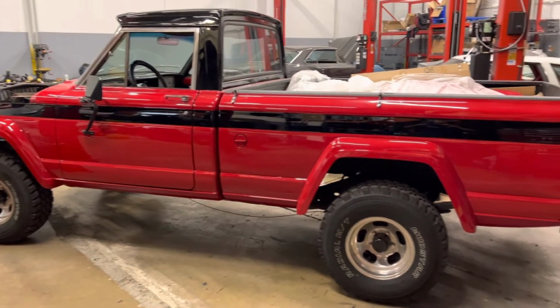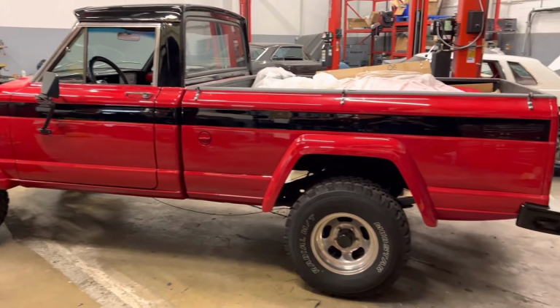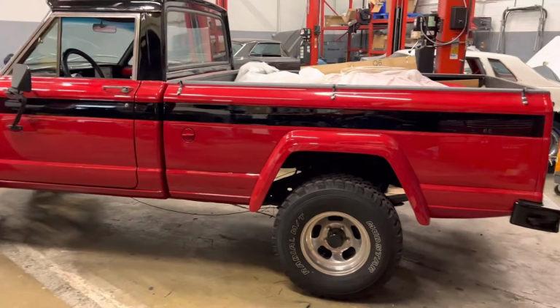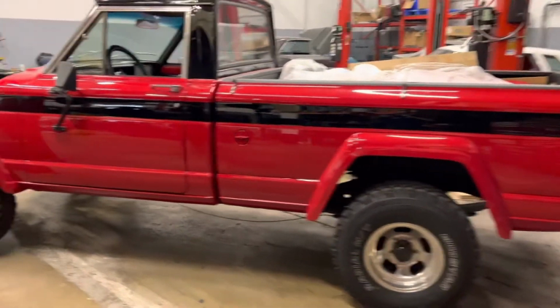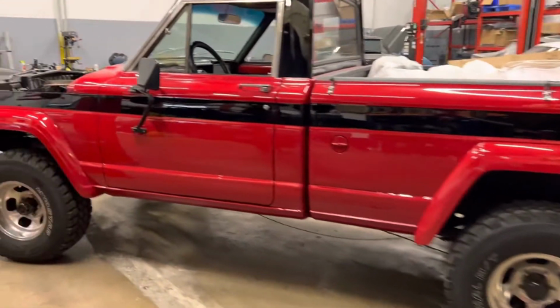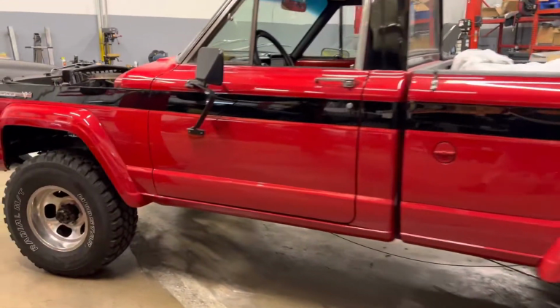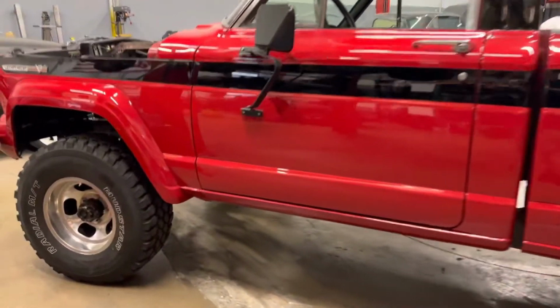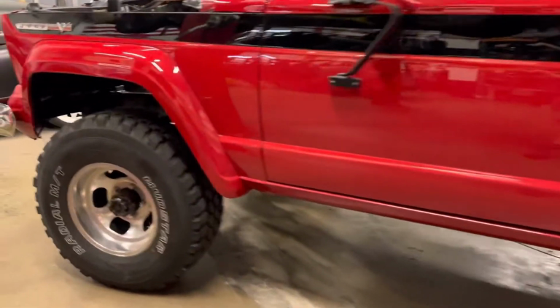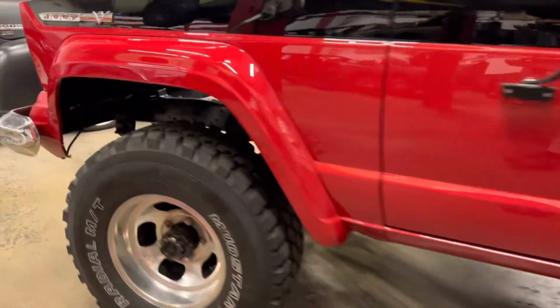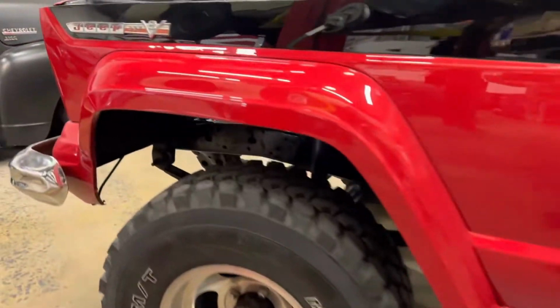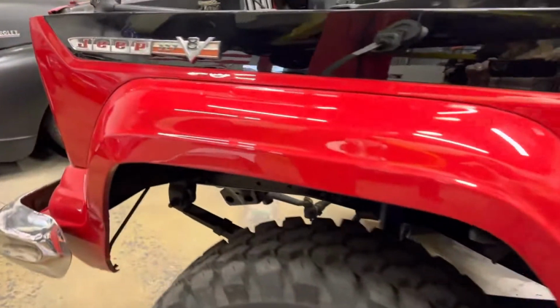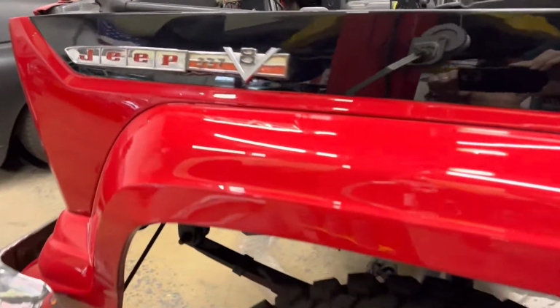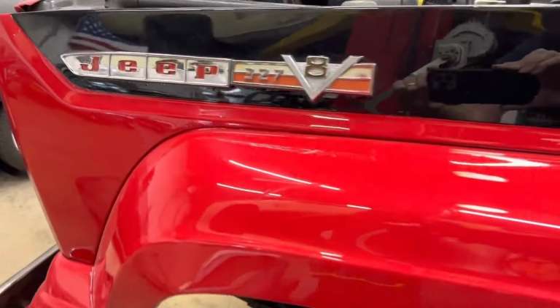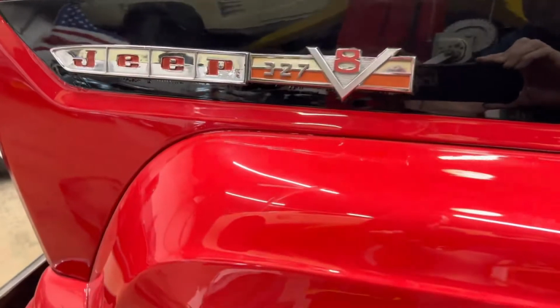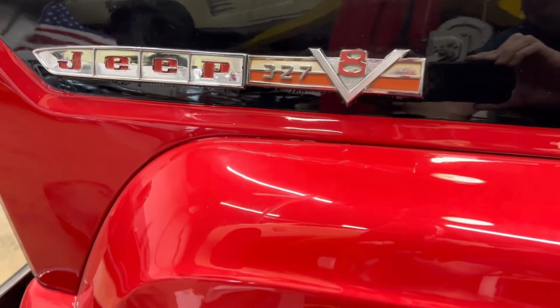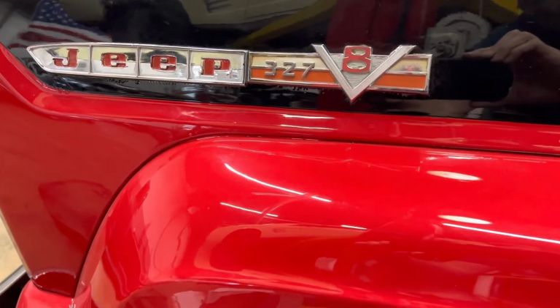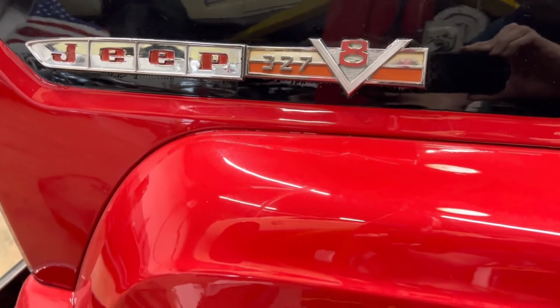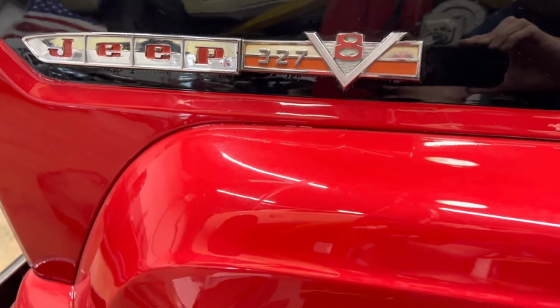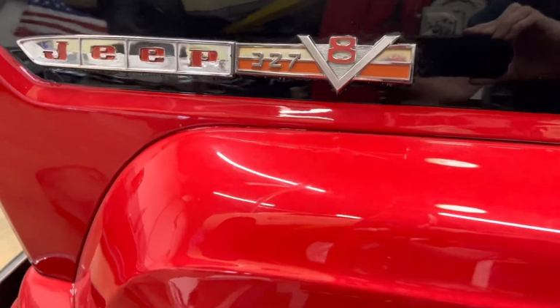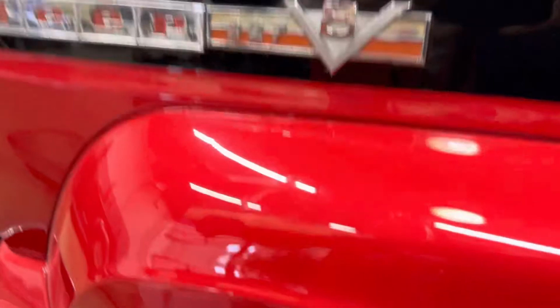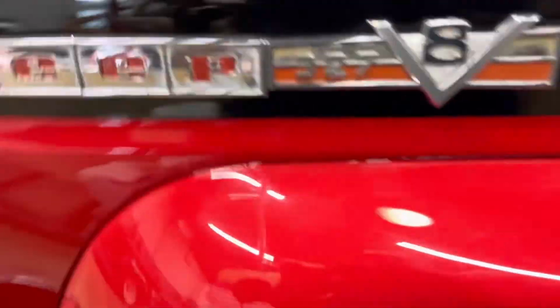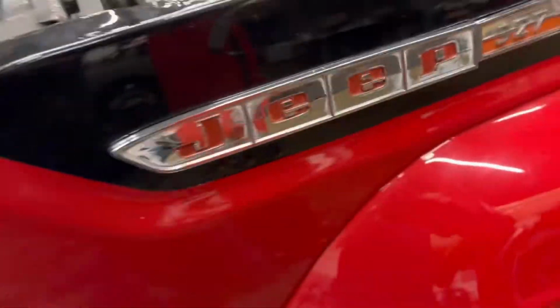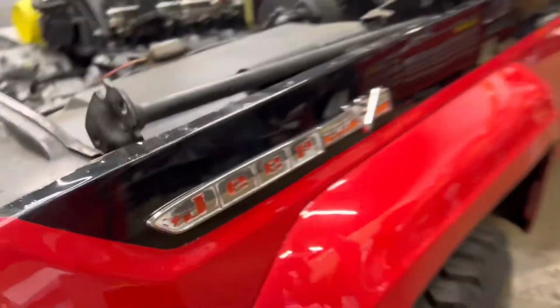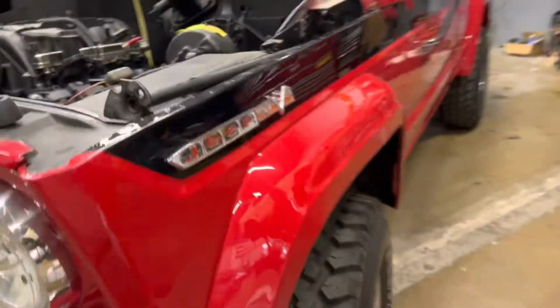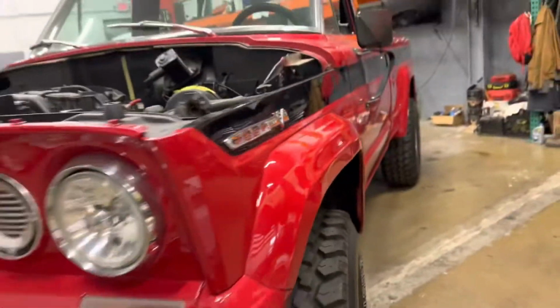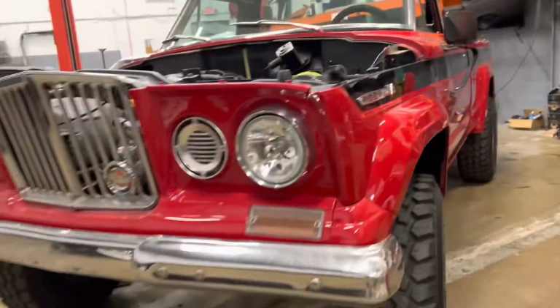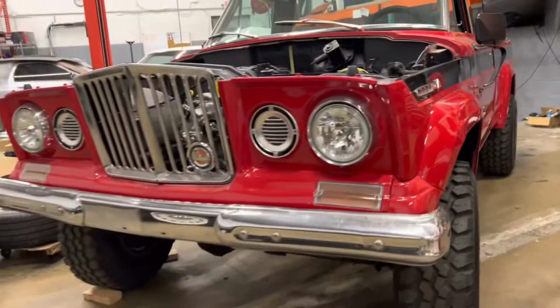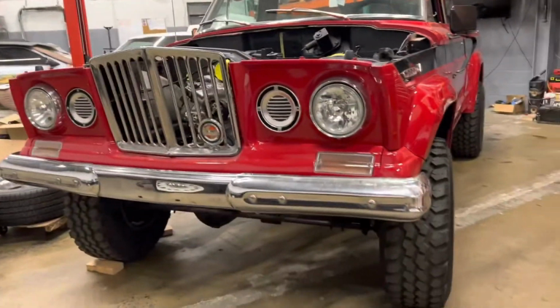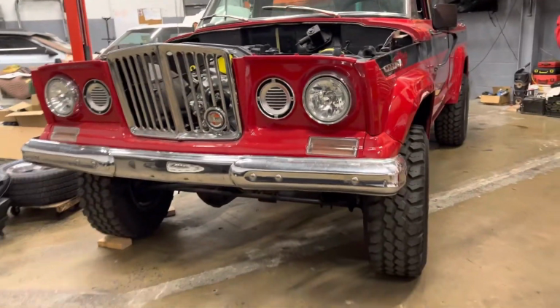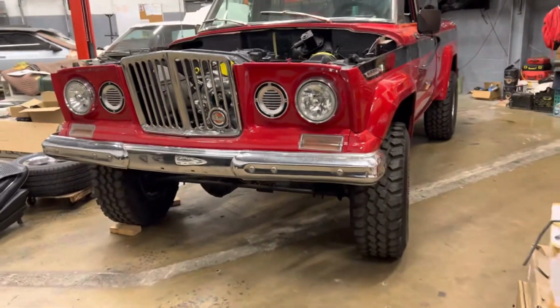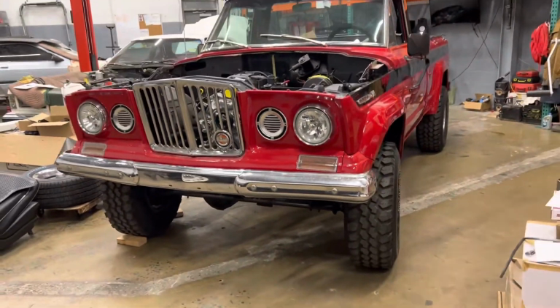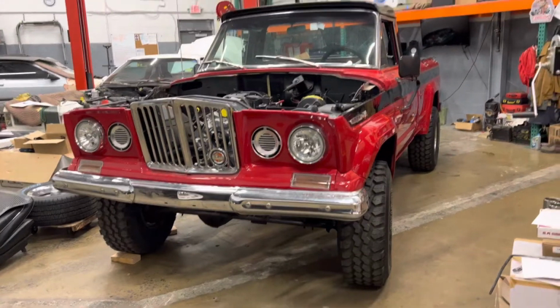Four wheel drive. Used to have a 327 AMC motor in it — odd. Look at the cool Kaiser style front end on this thing. It is just neat.